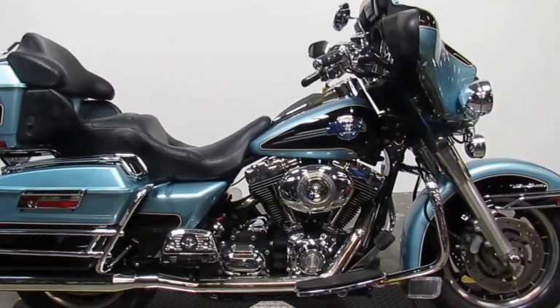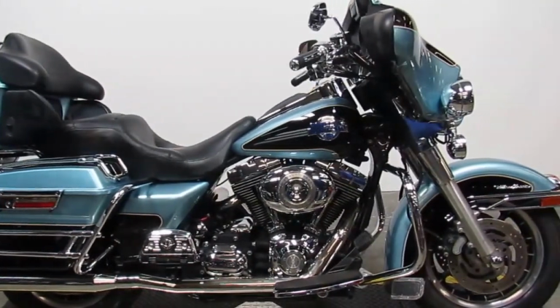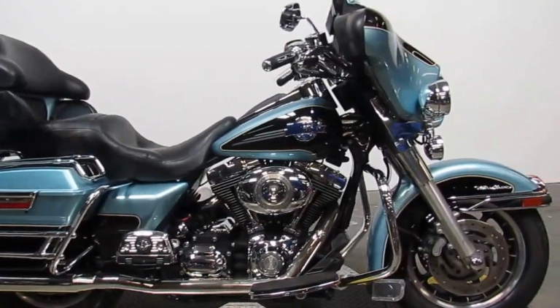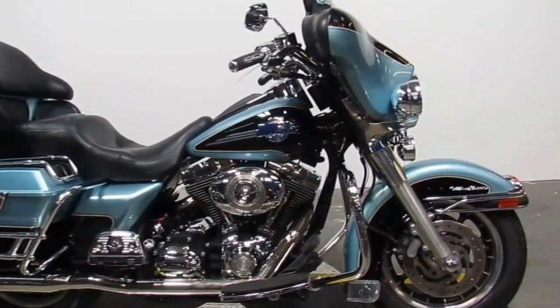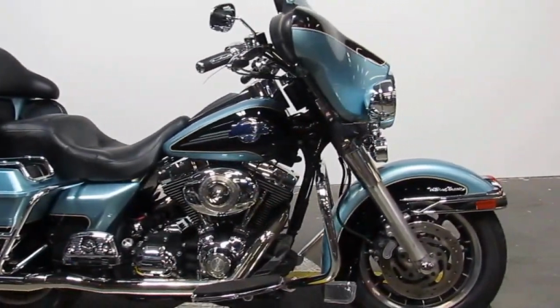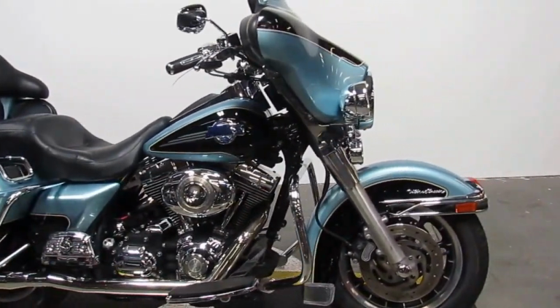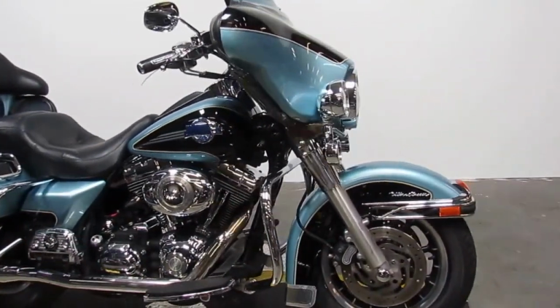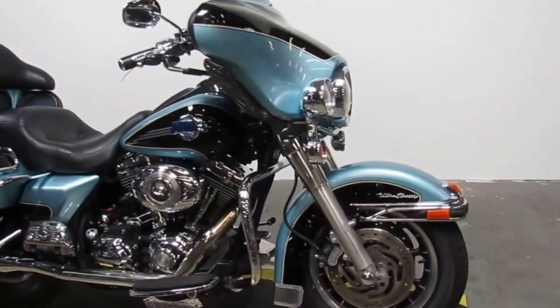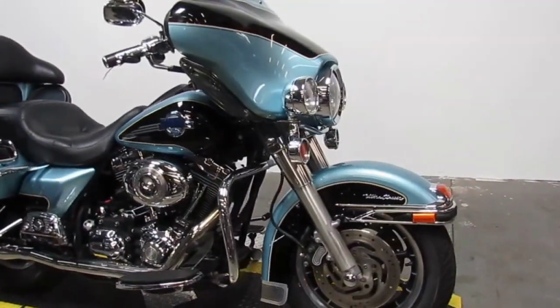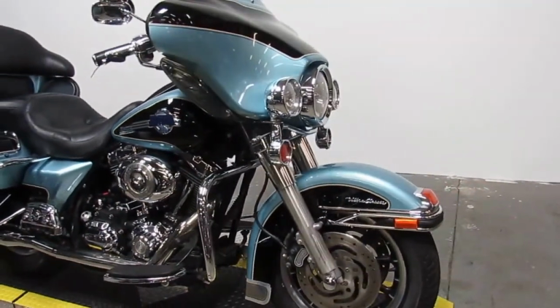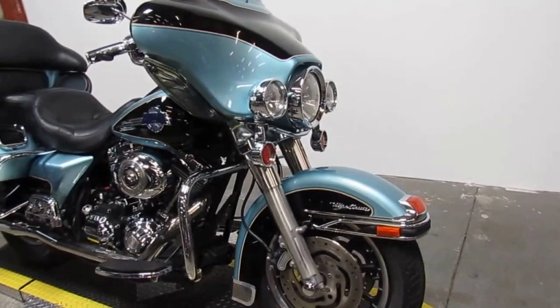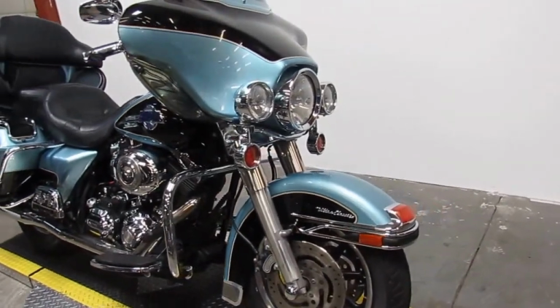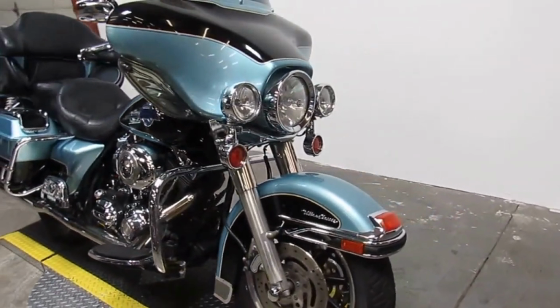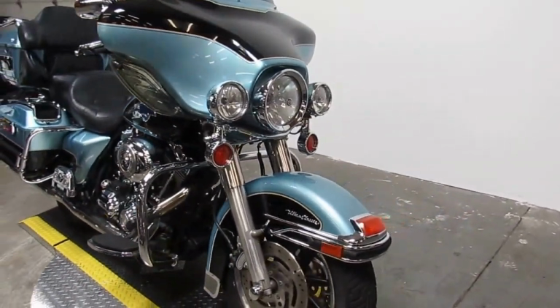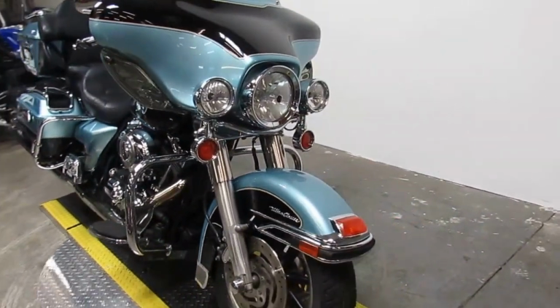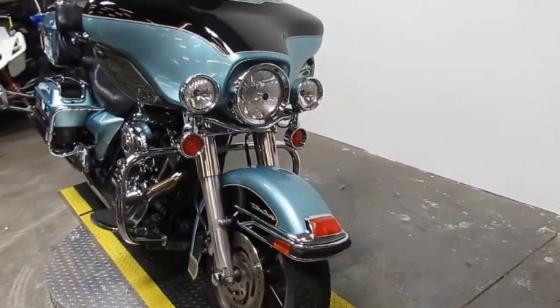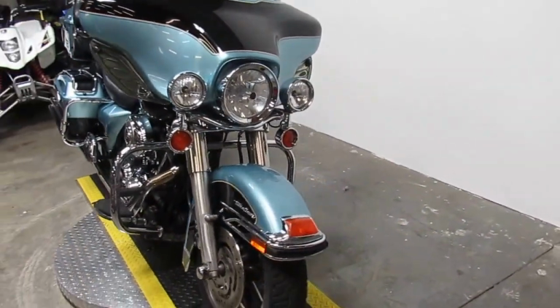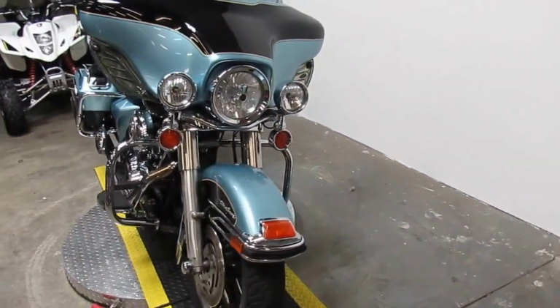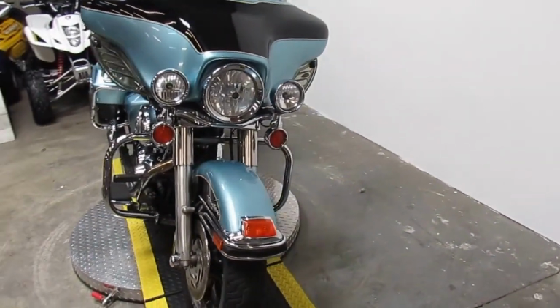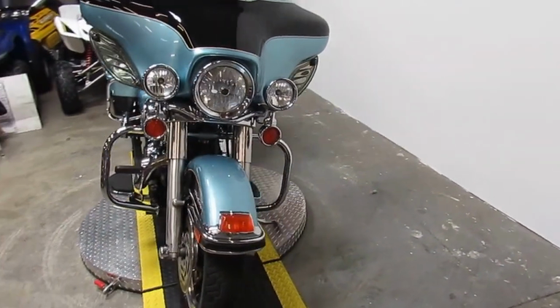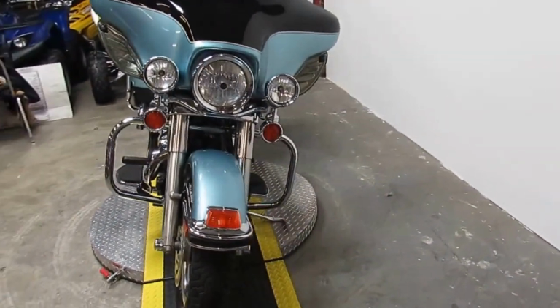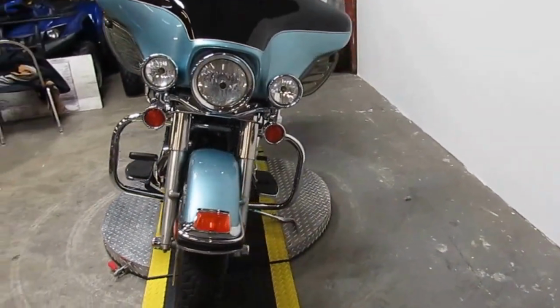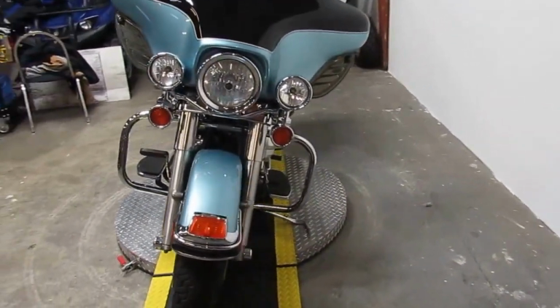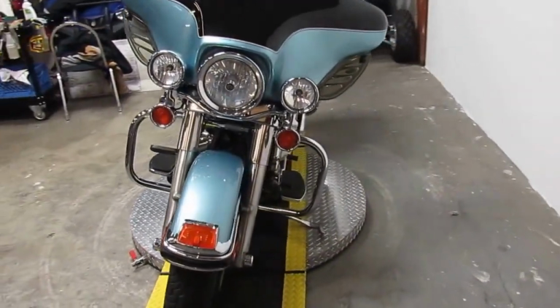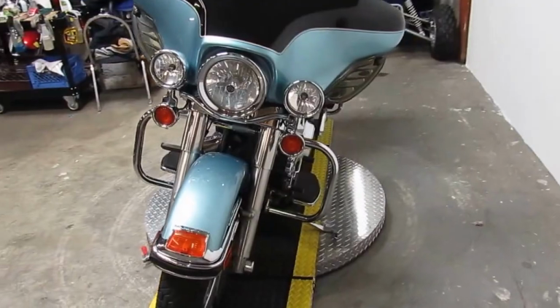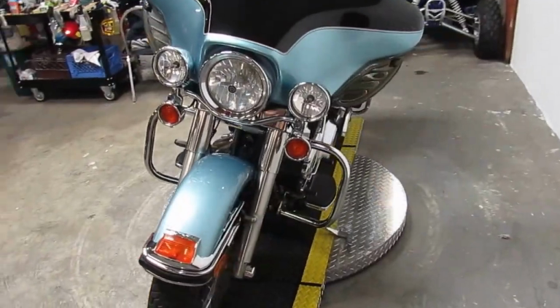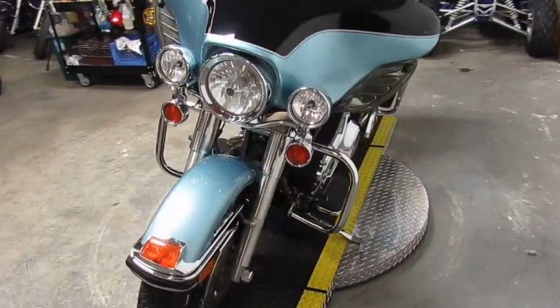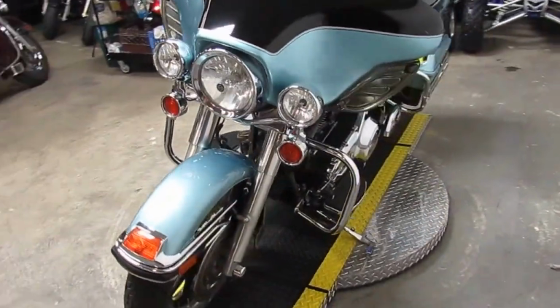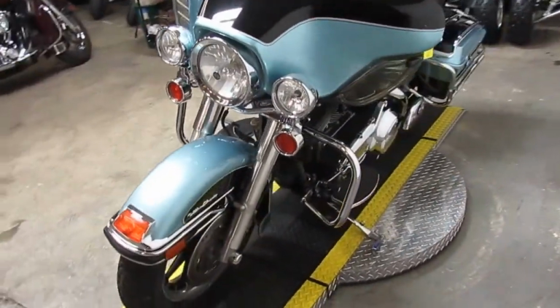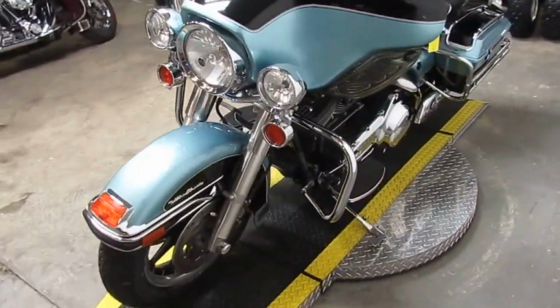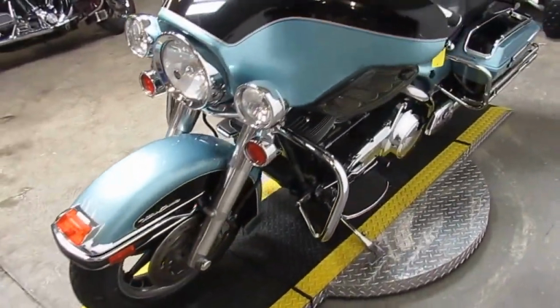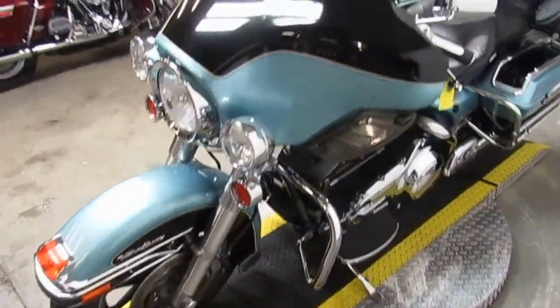Used Harley-Davidson Electric Glide Ultra Classic for sale, only $9,900. Beautiful blue pearl and vivid black paint, tons of chrome, and dual Reinhardt exhaust.